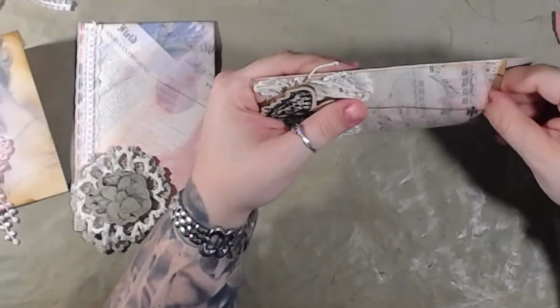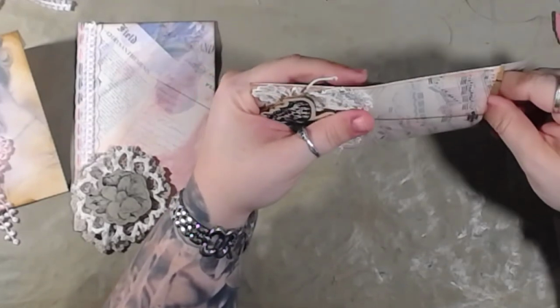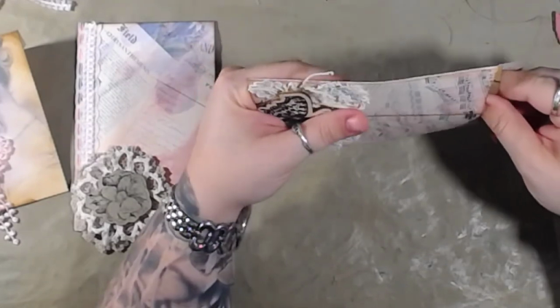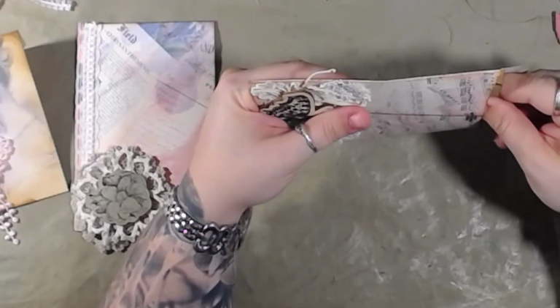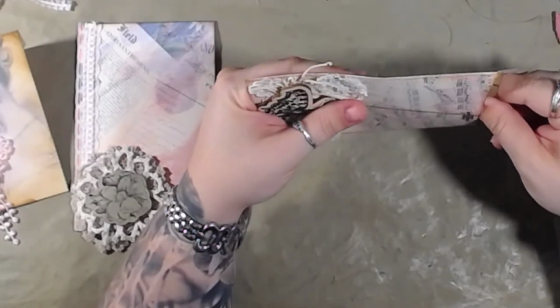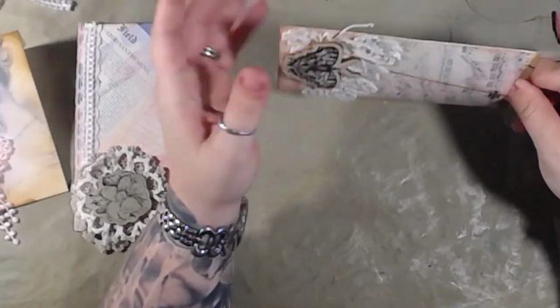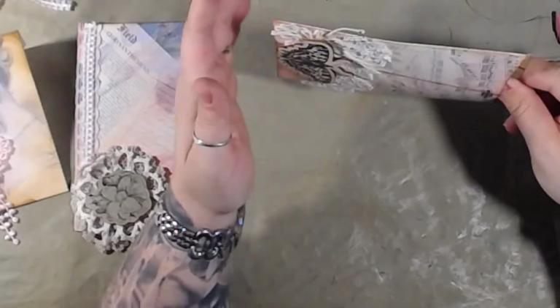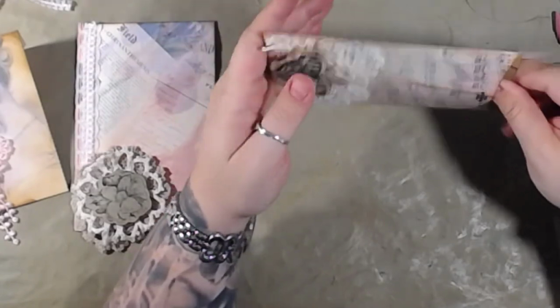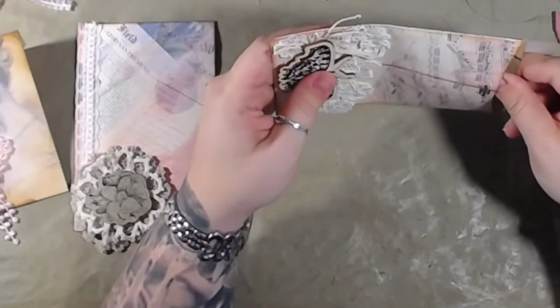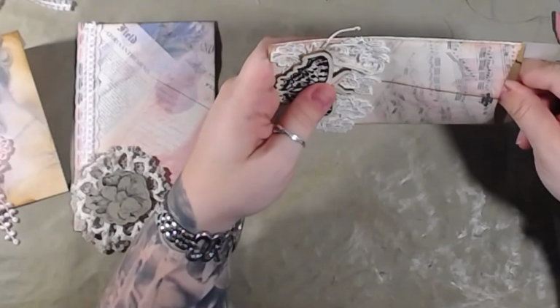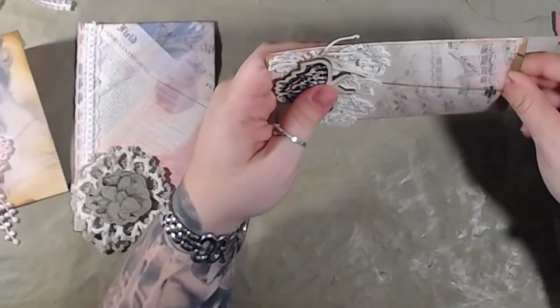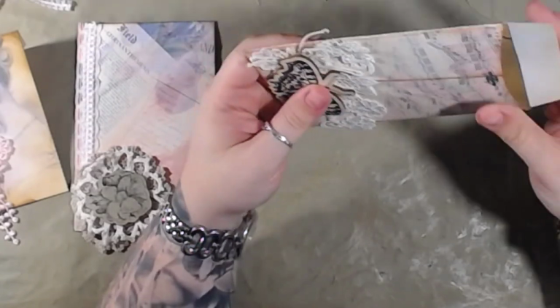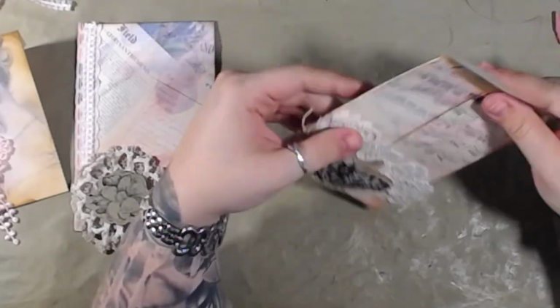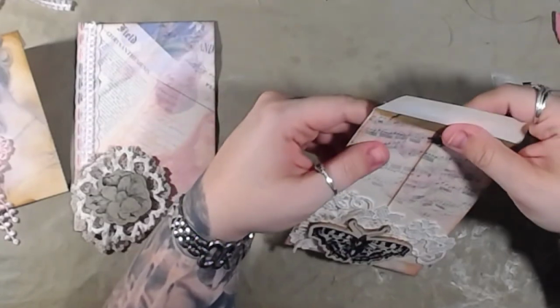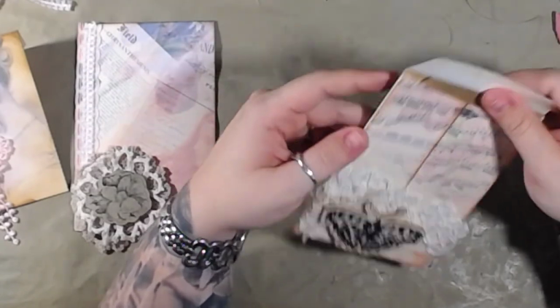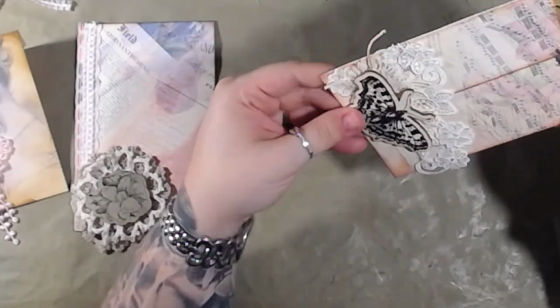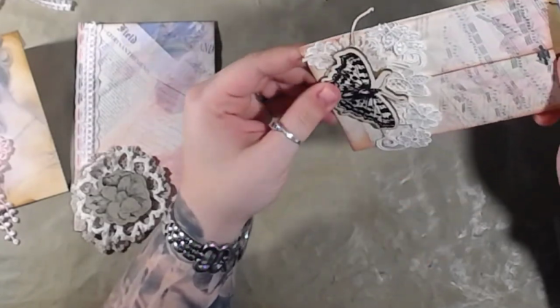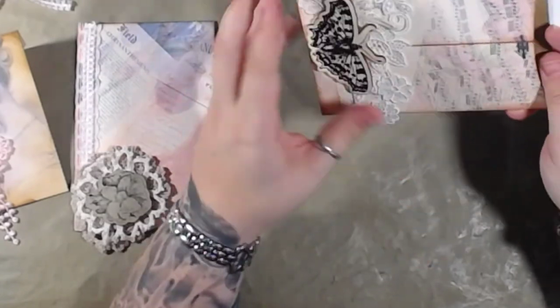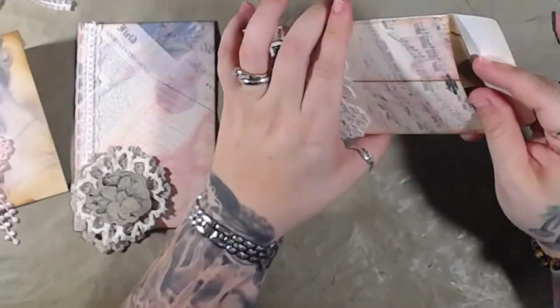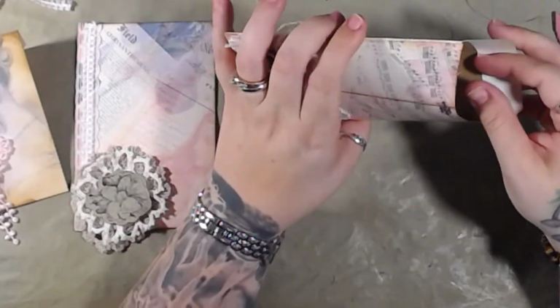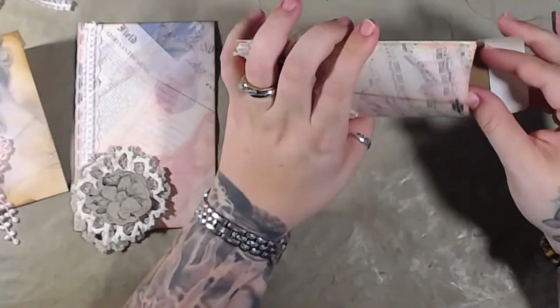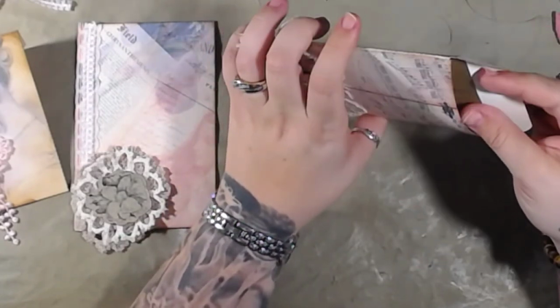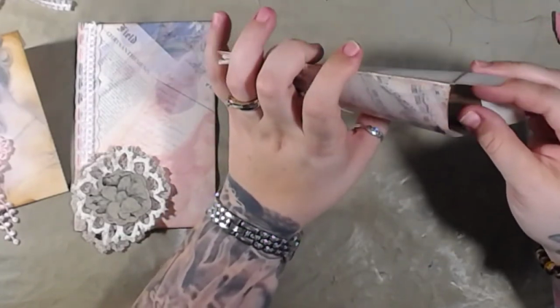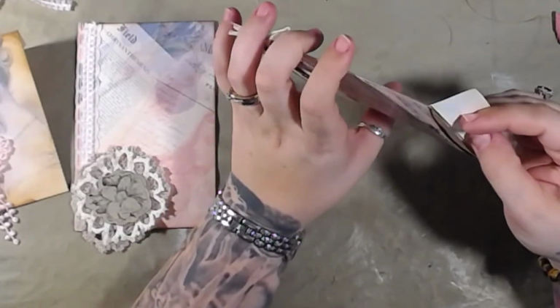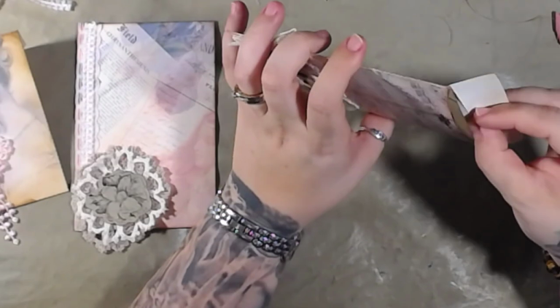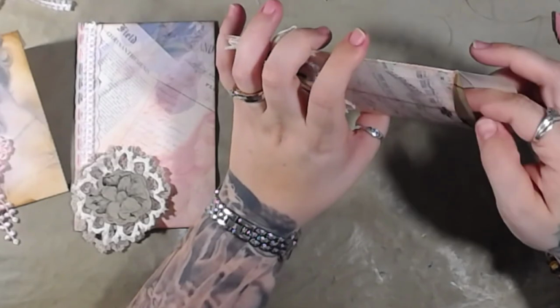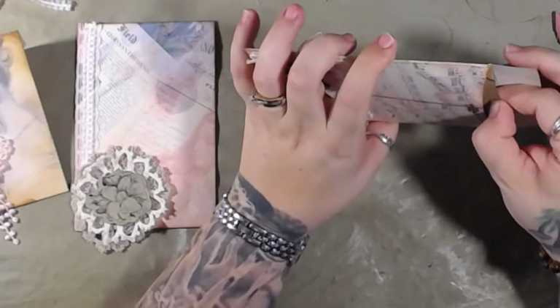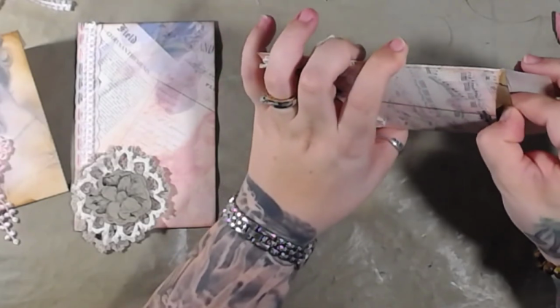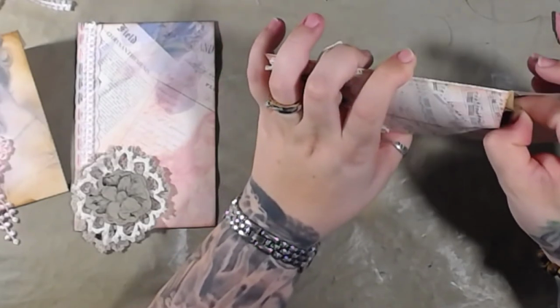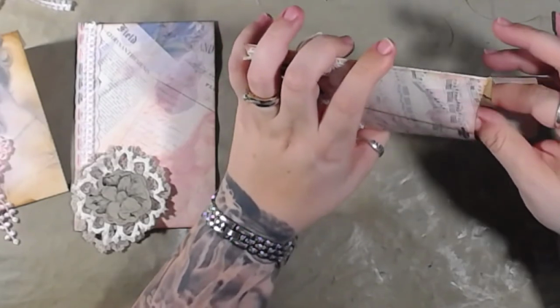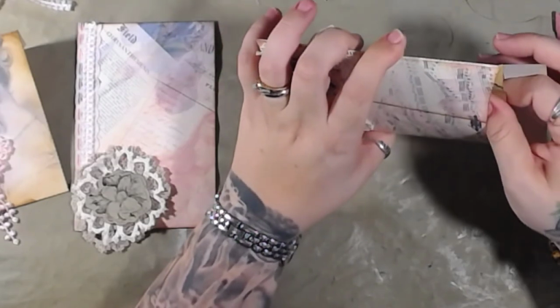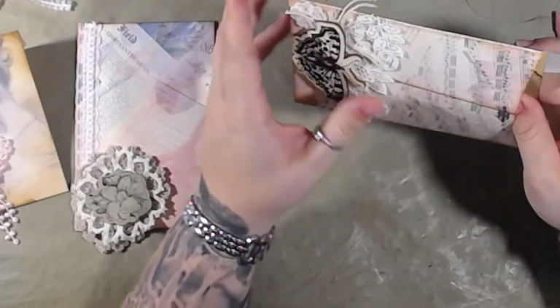Also, these were made to fit four by six cards, like perfectly.